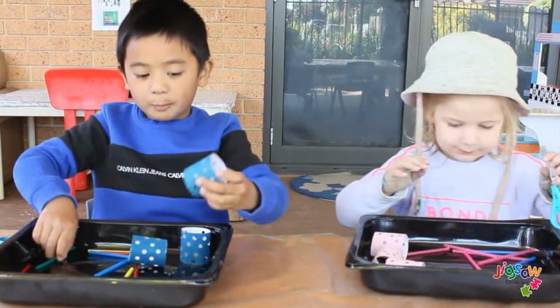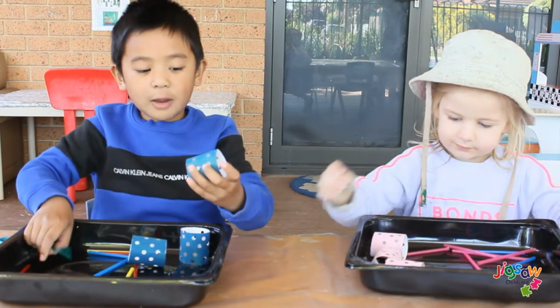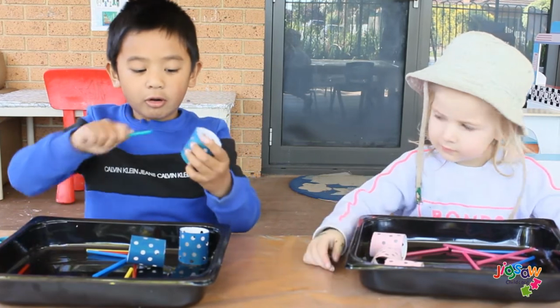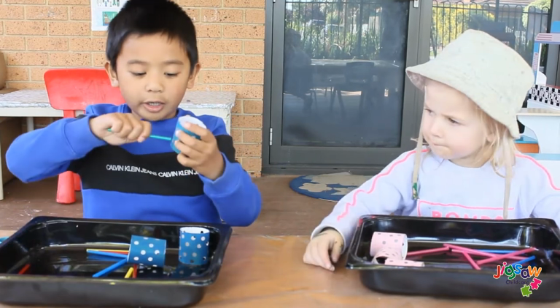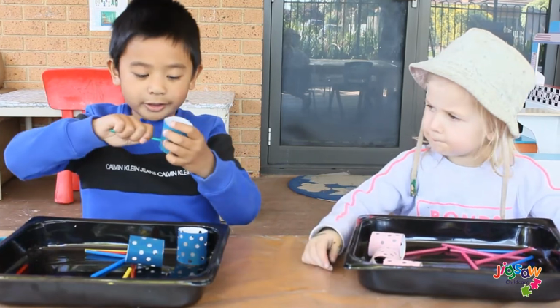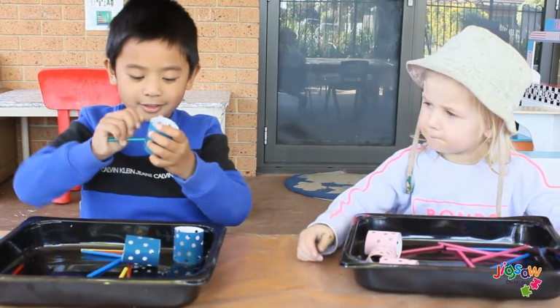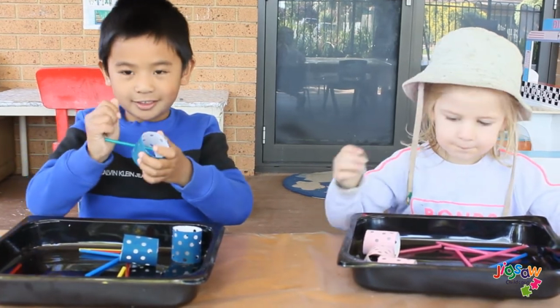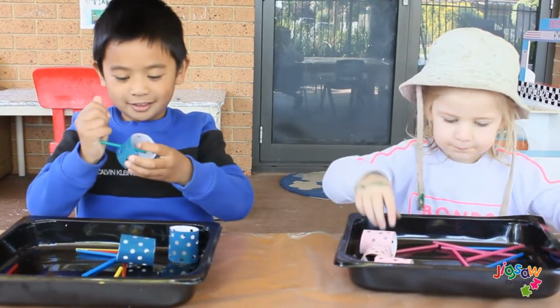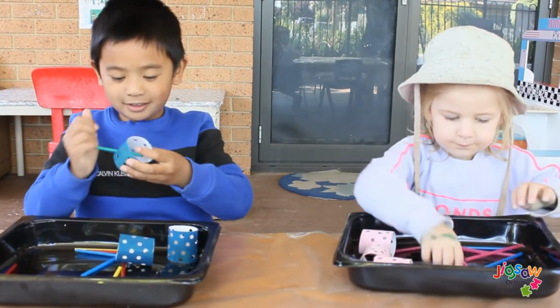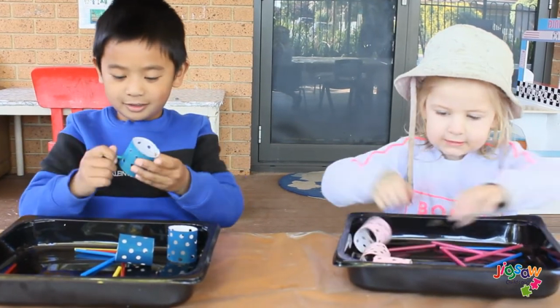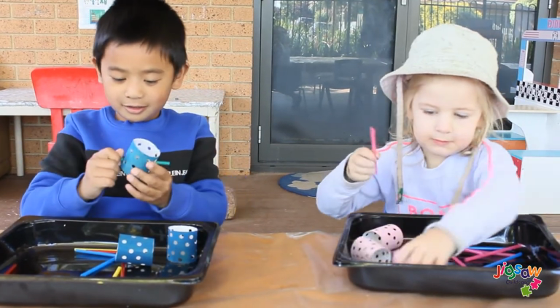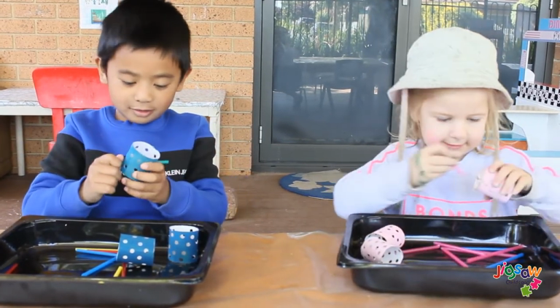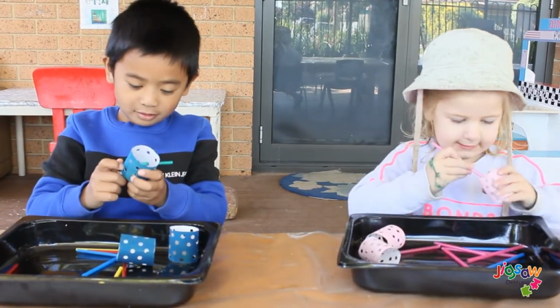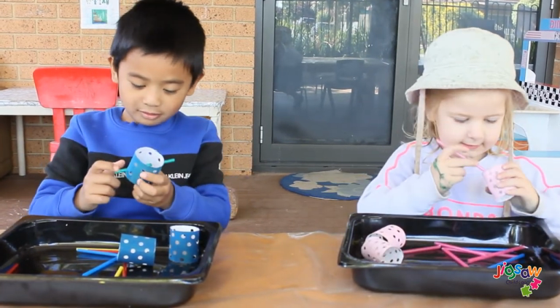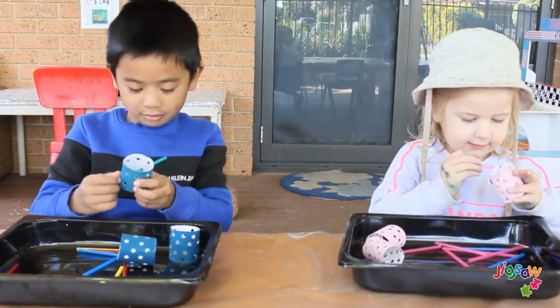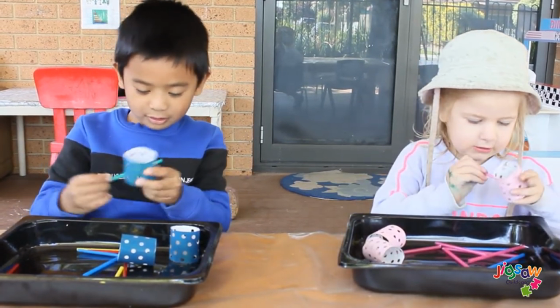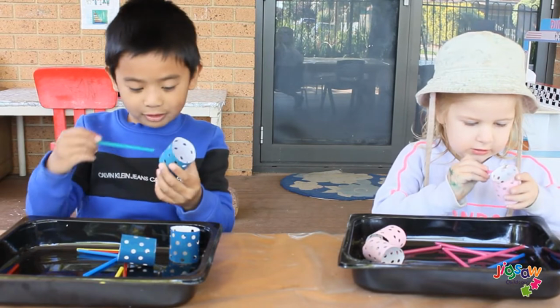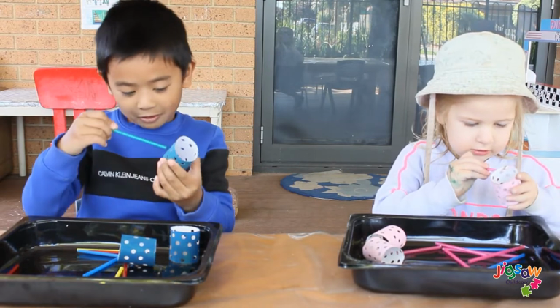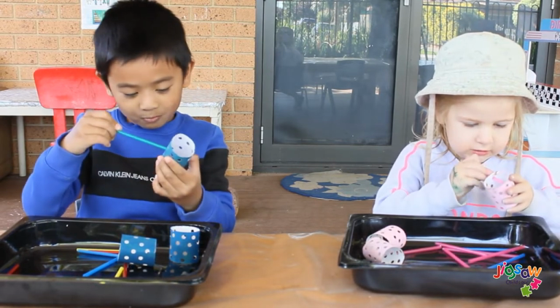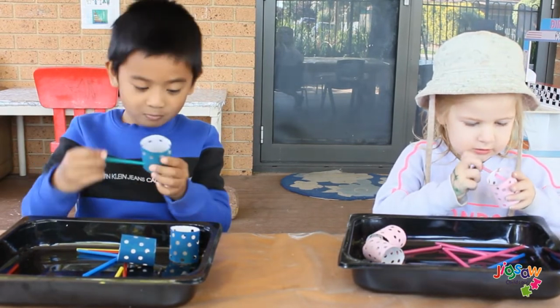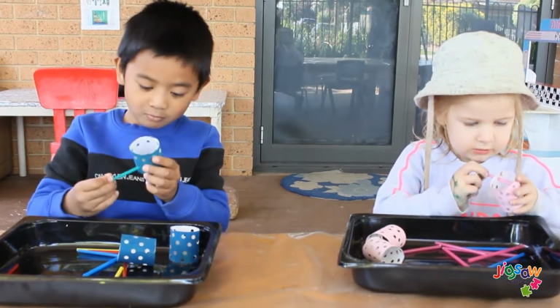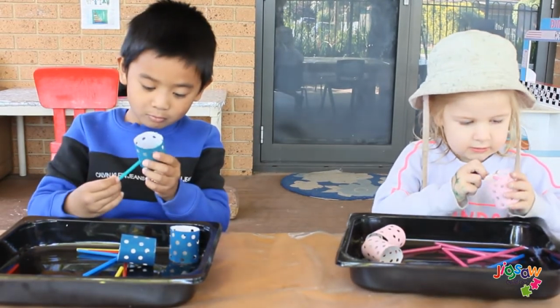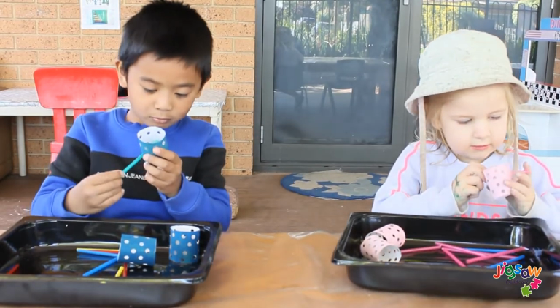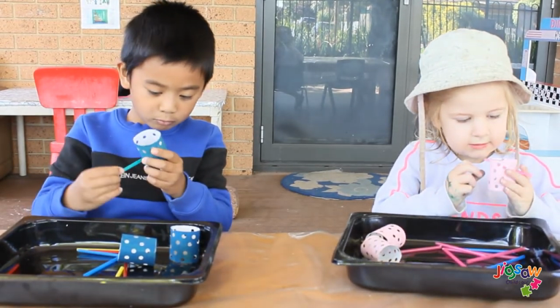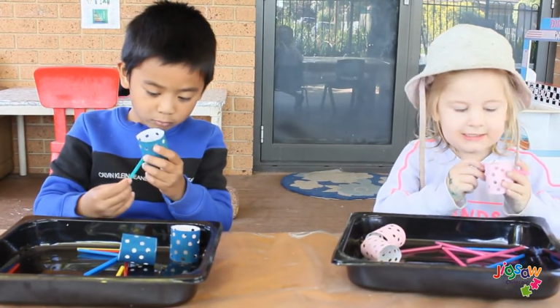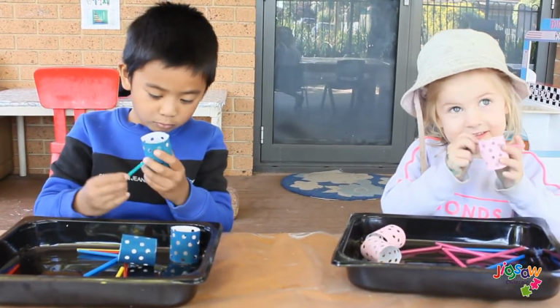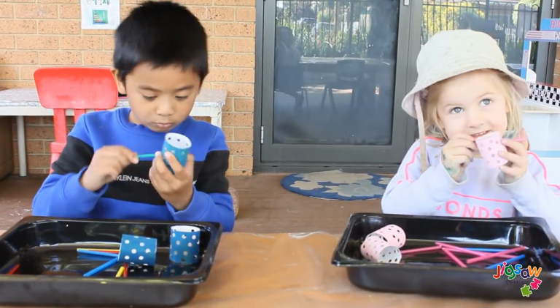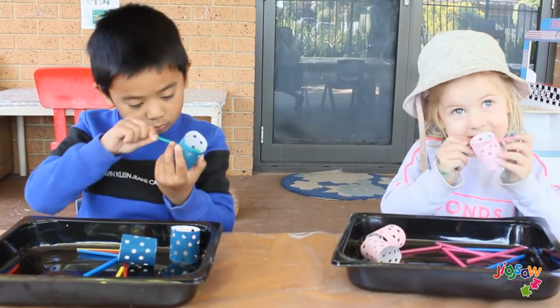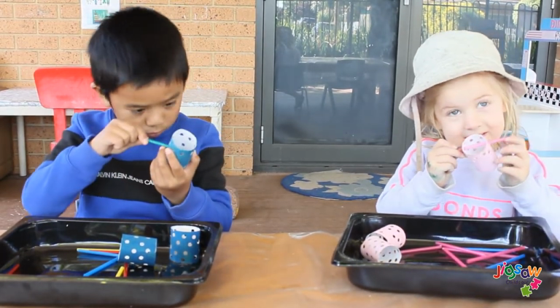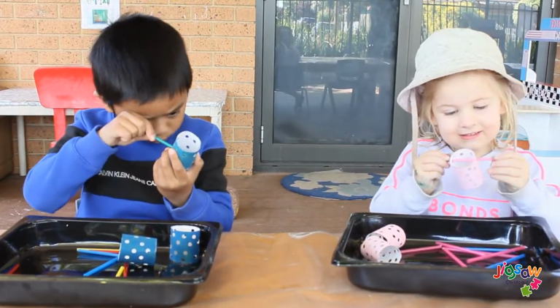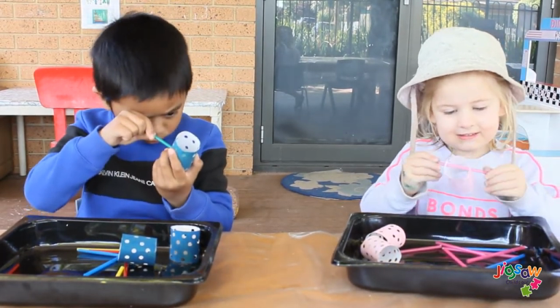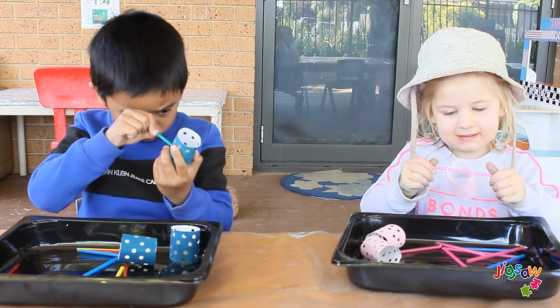We have to put them in the hole. They're so different. Like this? Good job. You did very well.